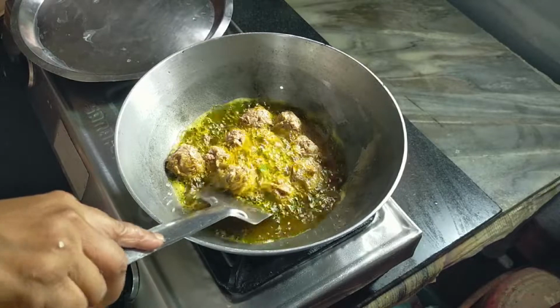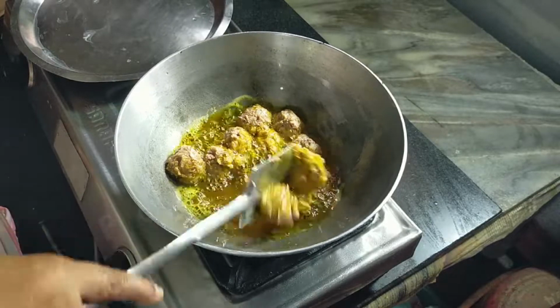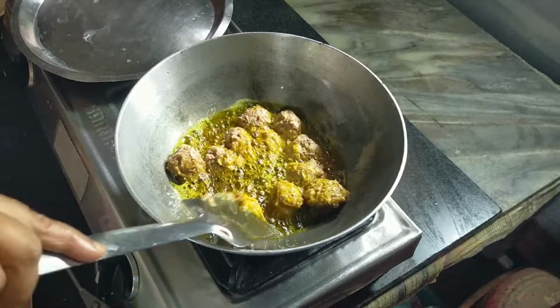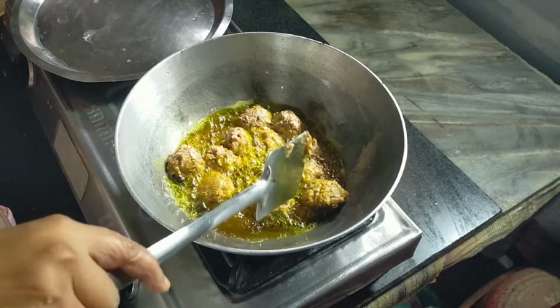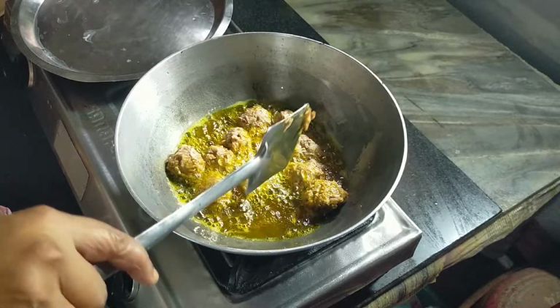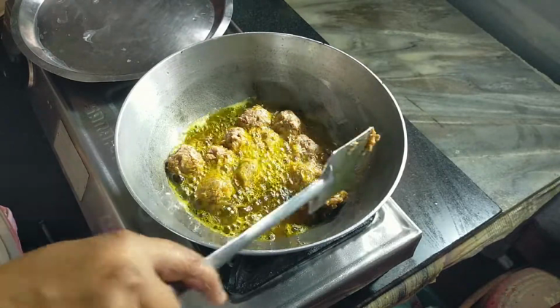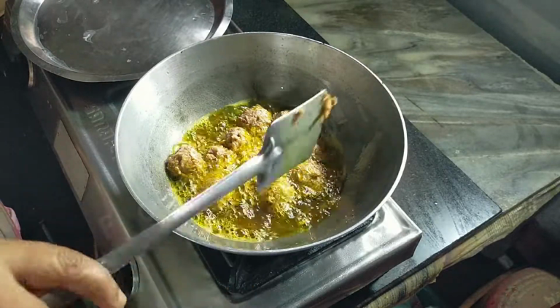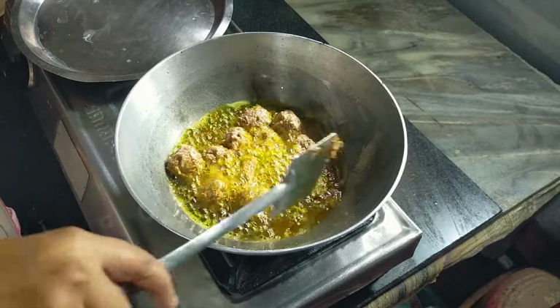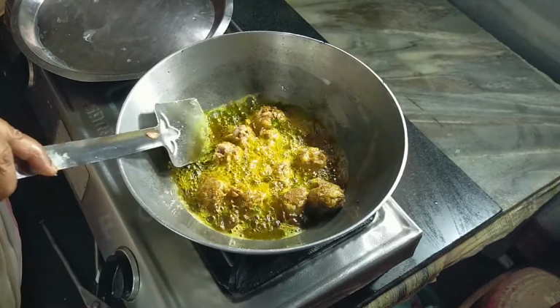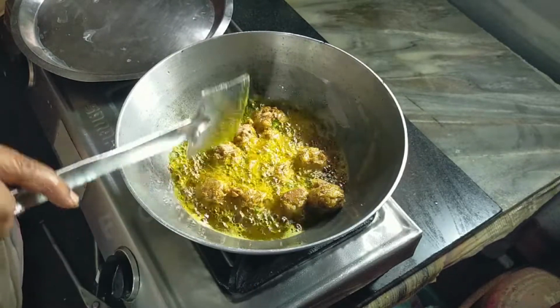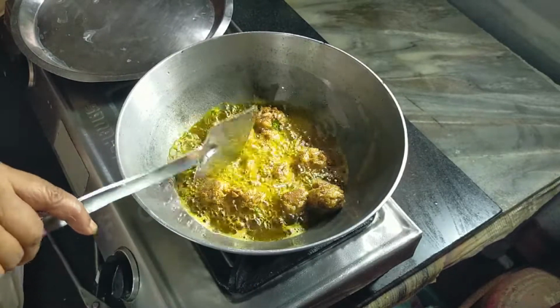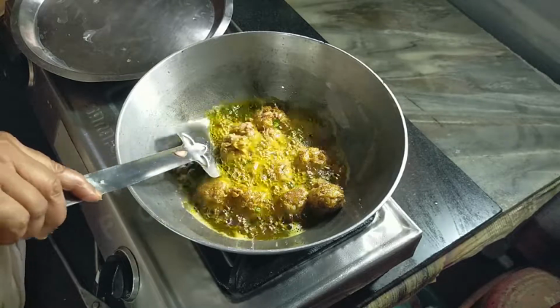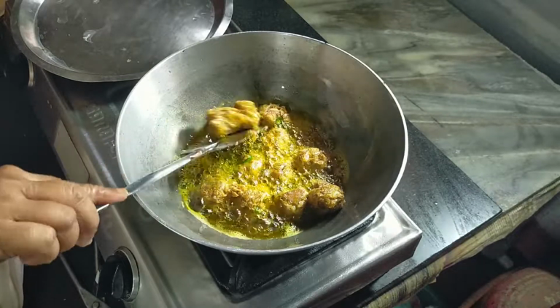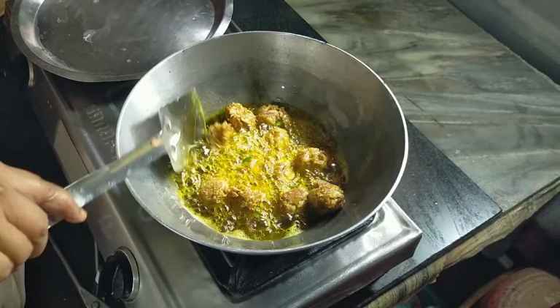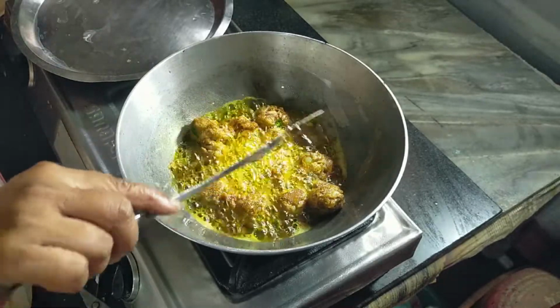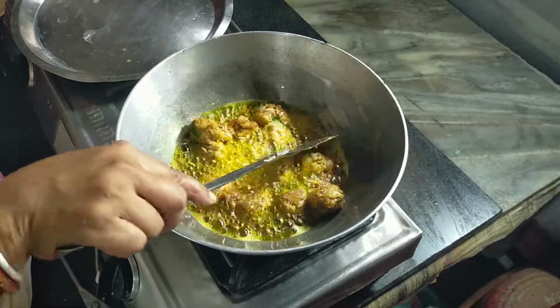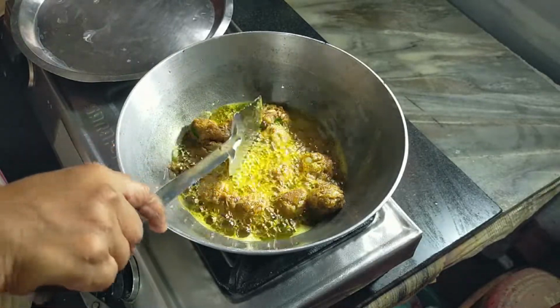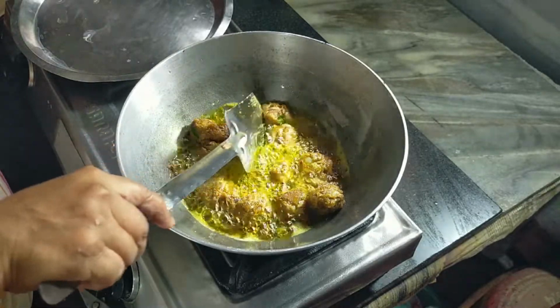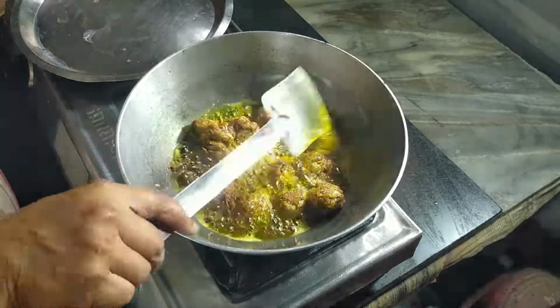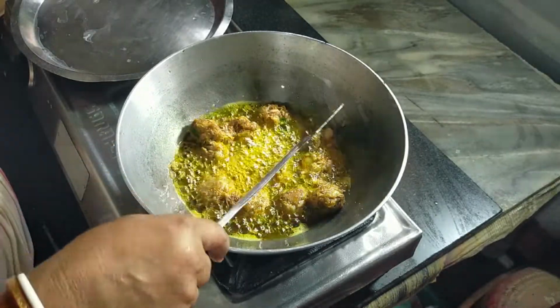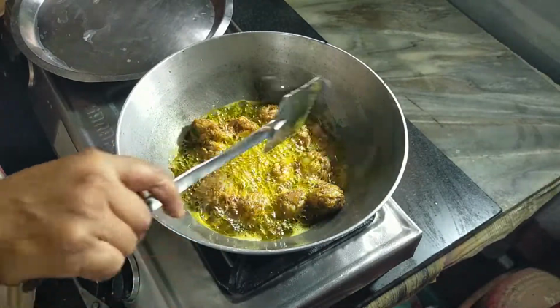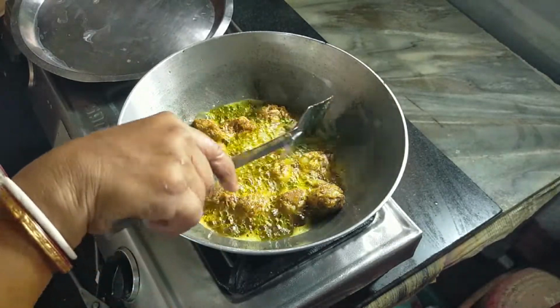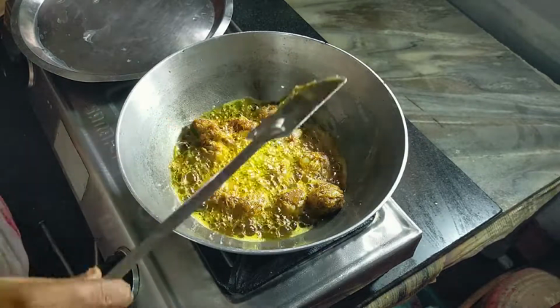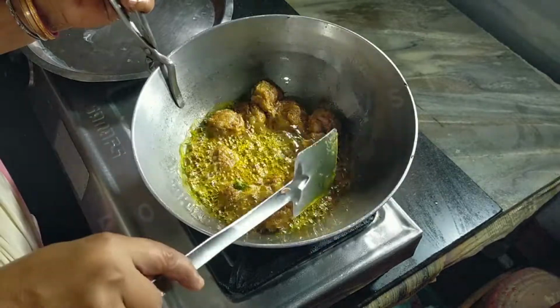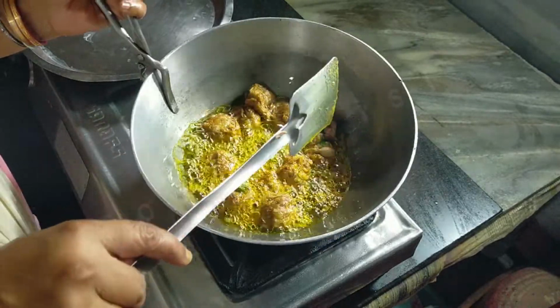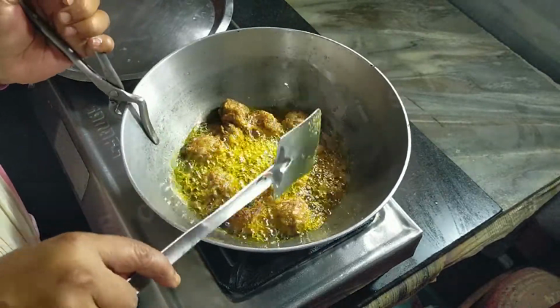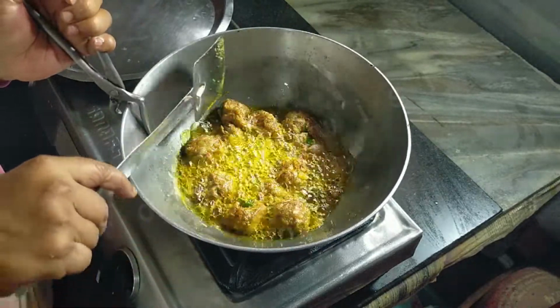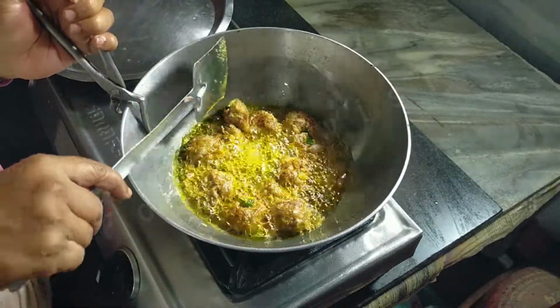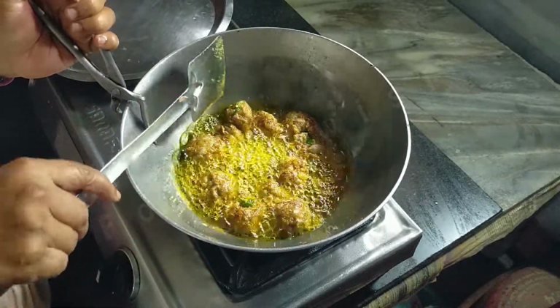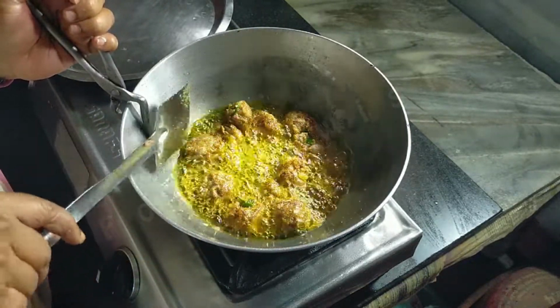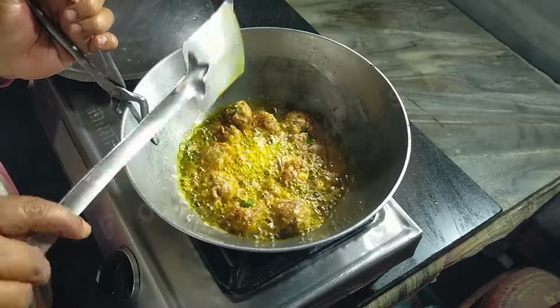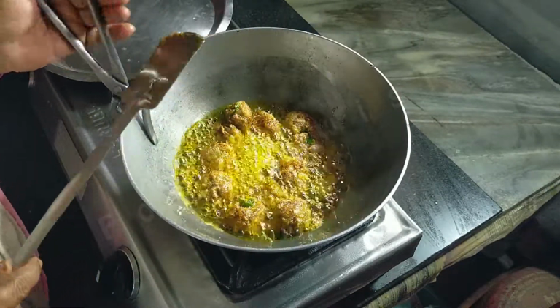Then we will make the potato soup and they will make the potato soup. The potato soup is a special ingredient, but we will eat the potato soup. Let's enjoy the potato soup.